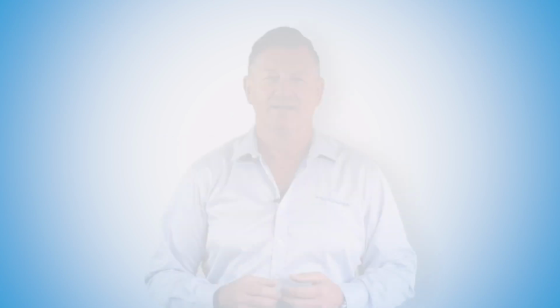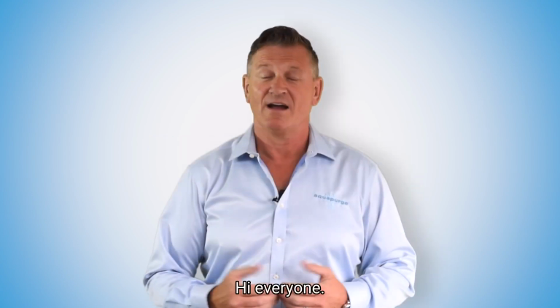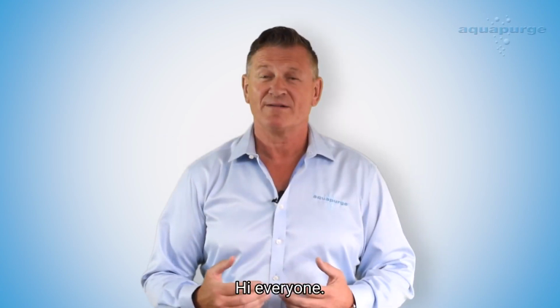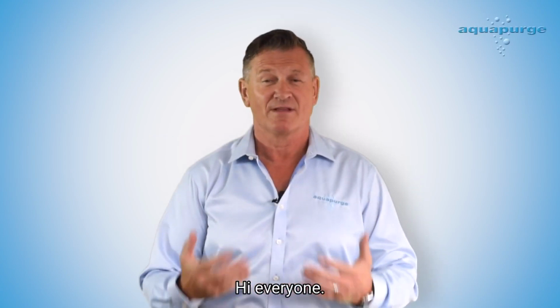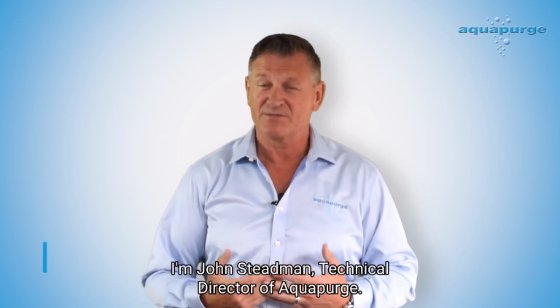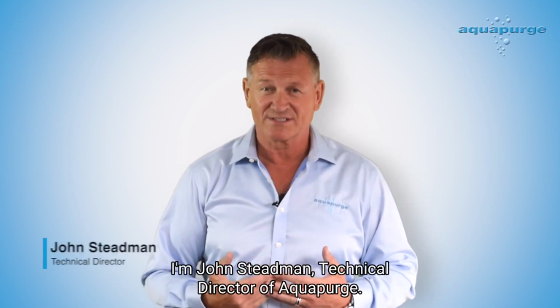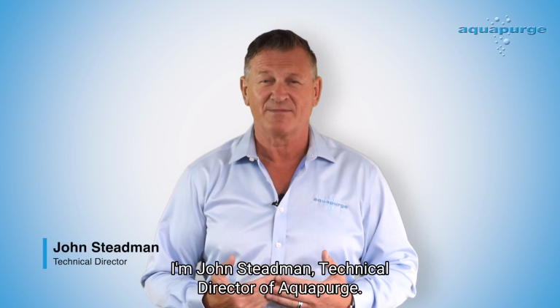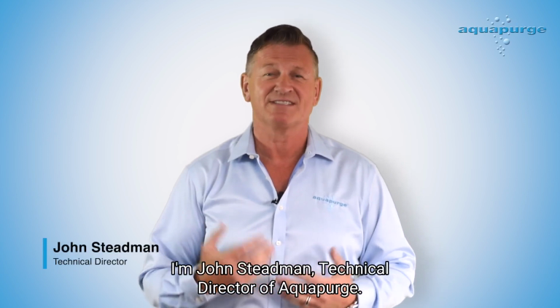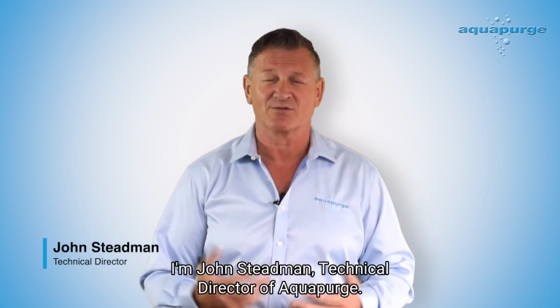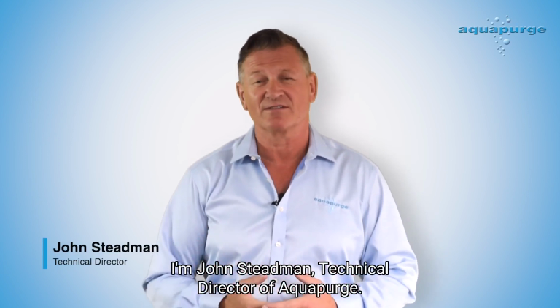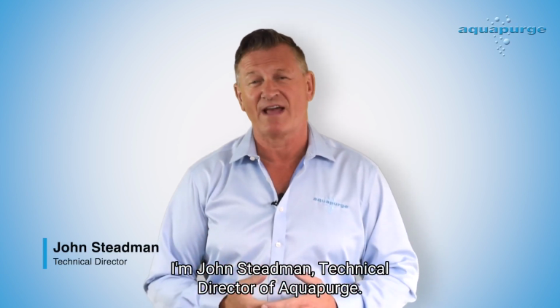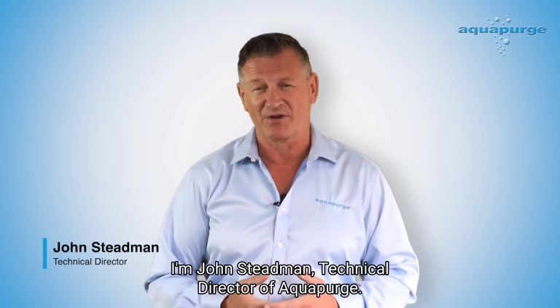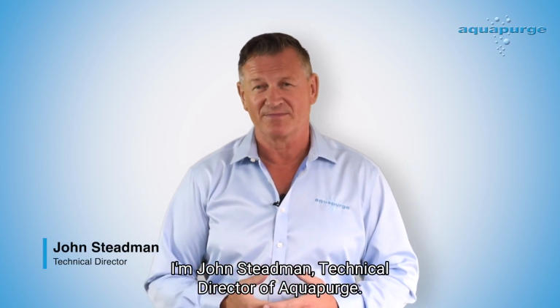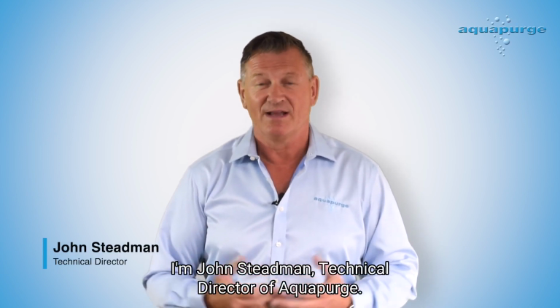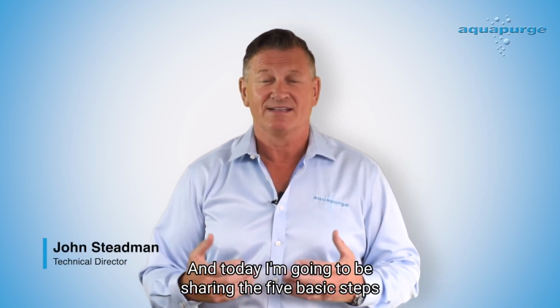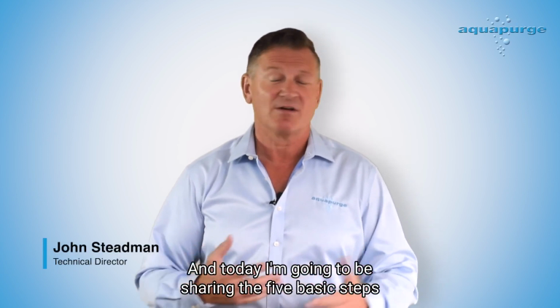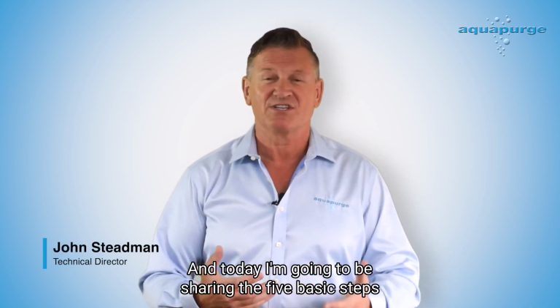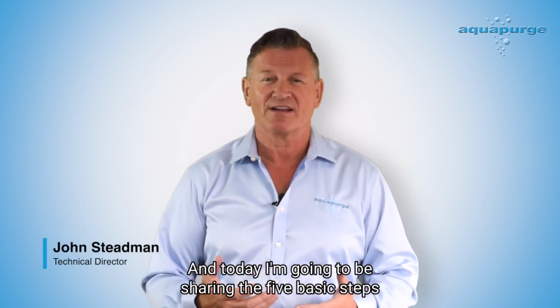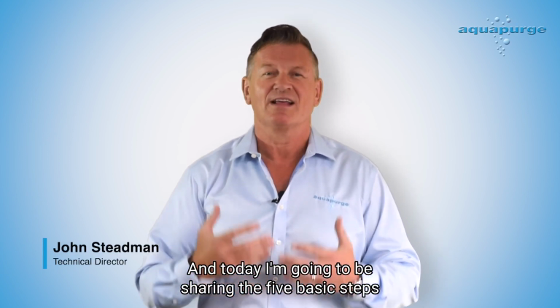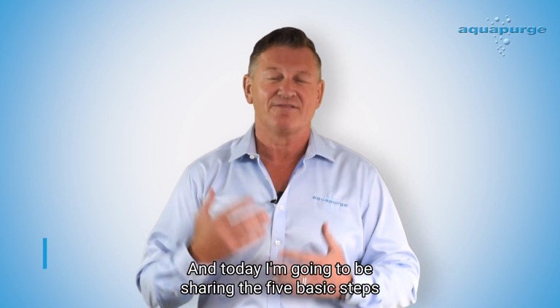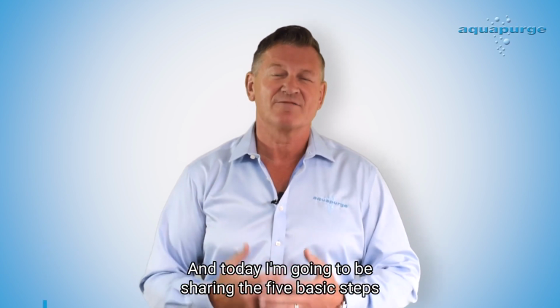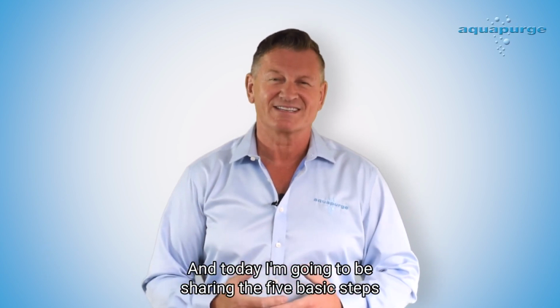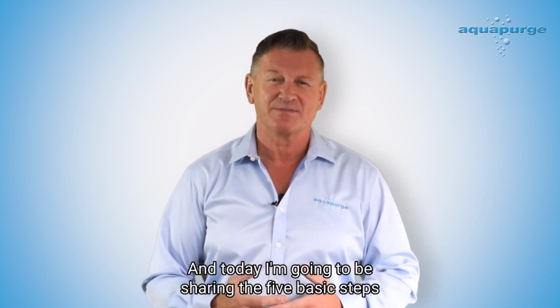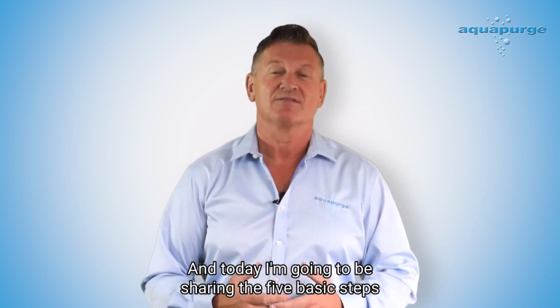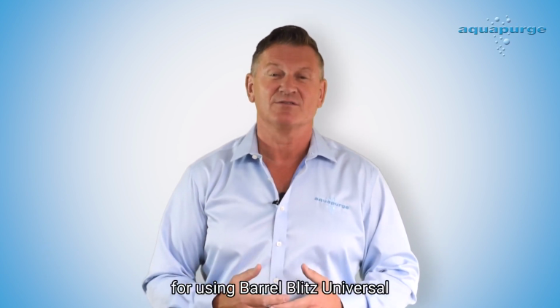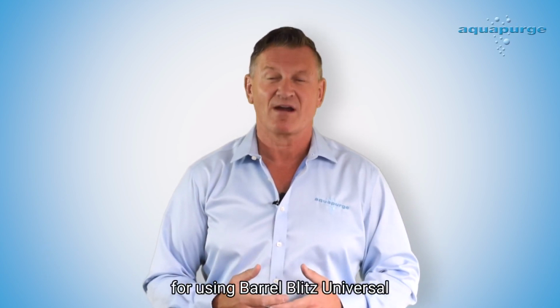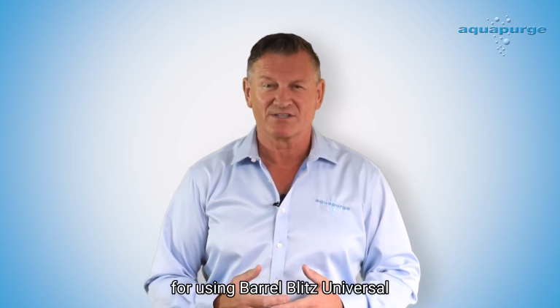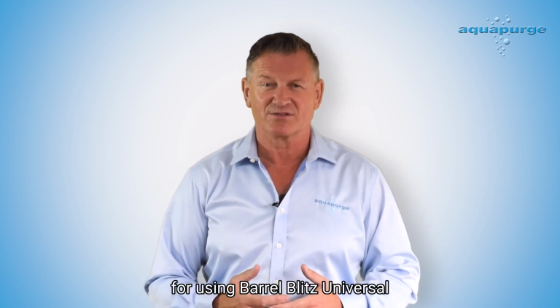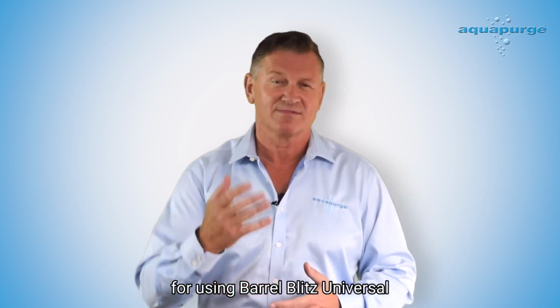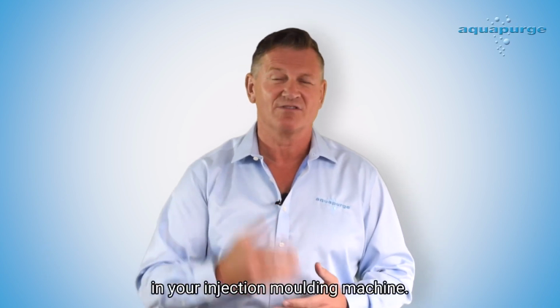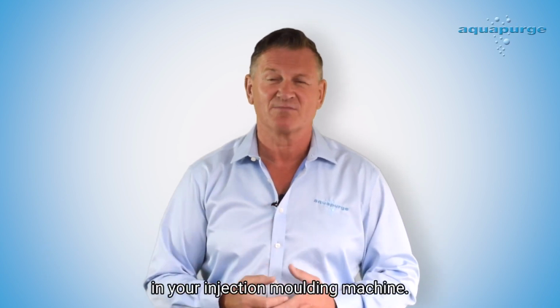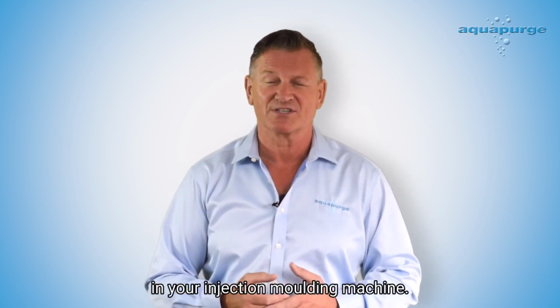Hi everyone, I'm John Steadman, Technical Director of AquaPurge, and today I'm going to be sharing the five basic steps for using Barrel Blitz Universal in your injection molding machine.